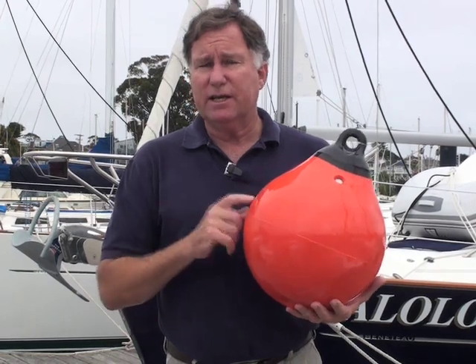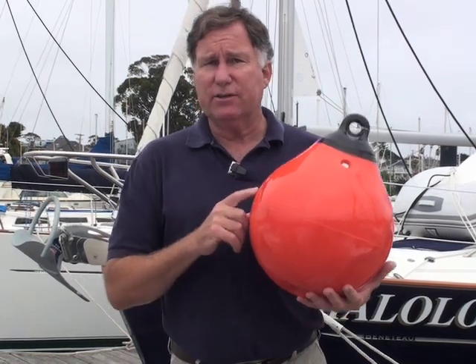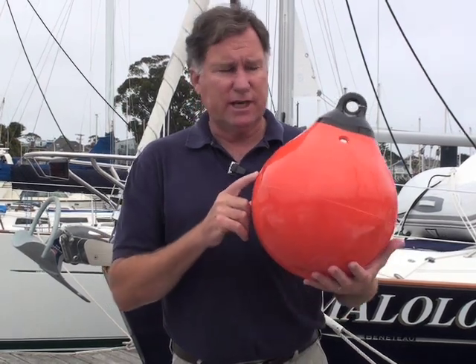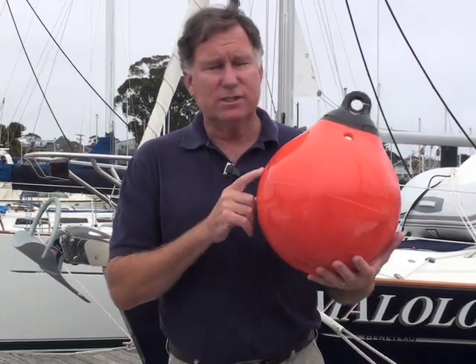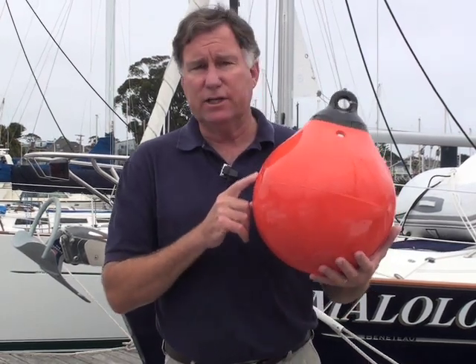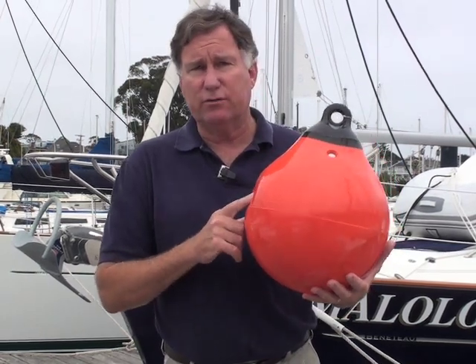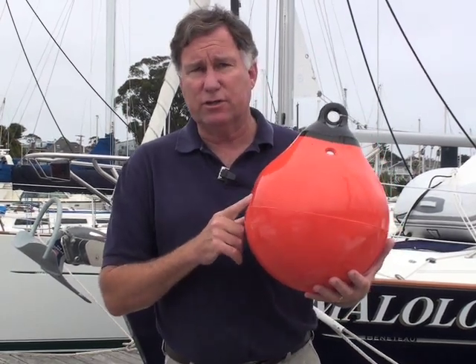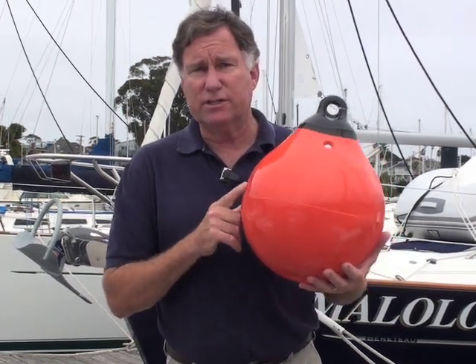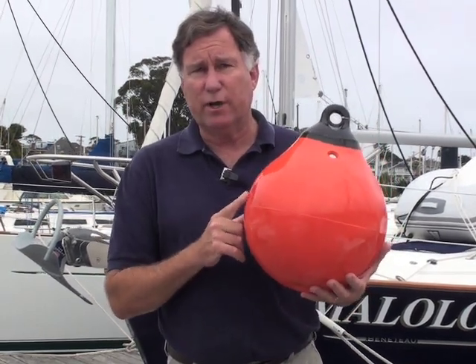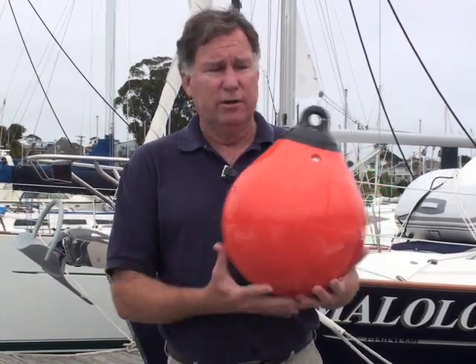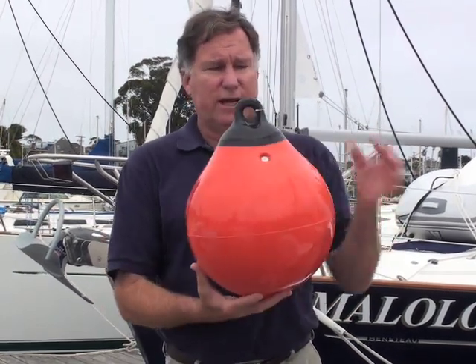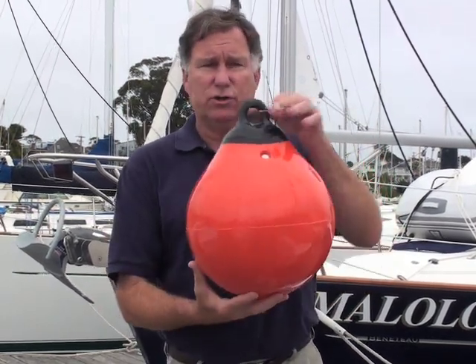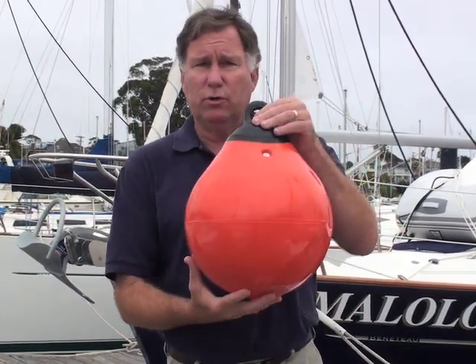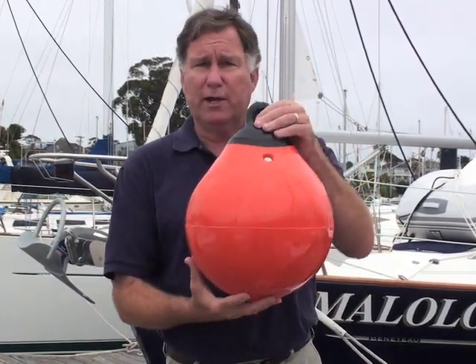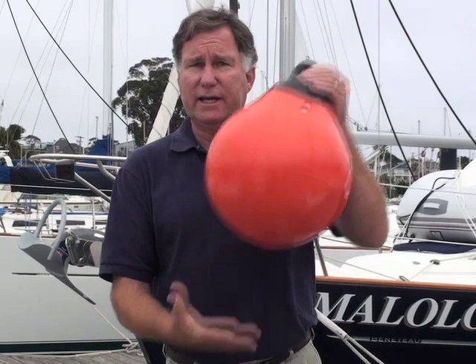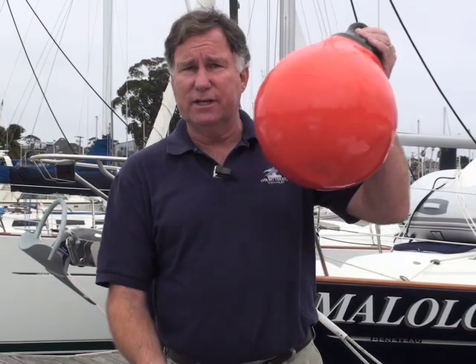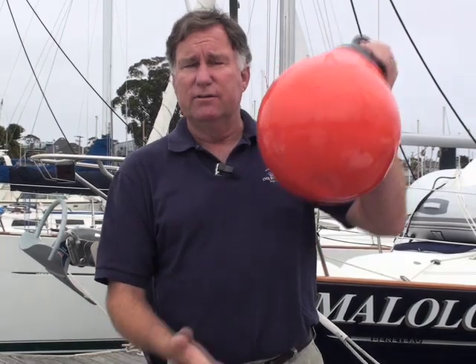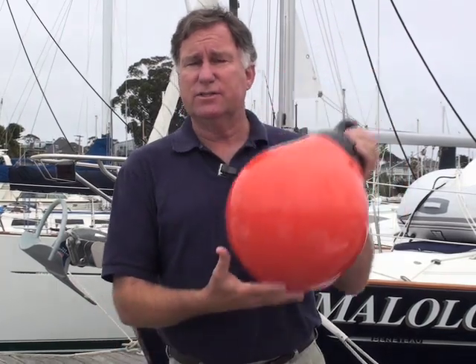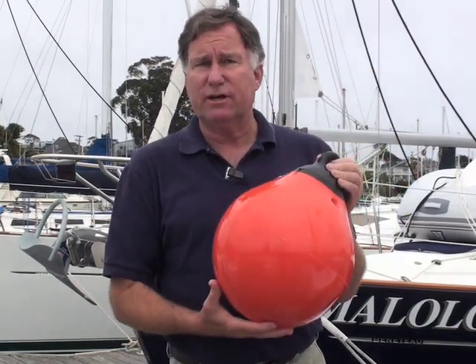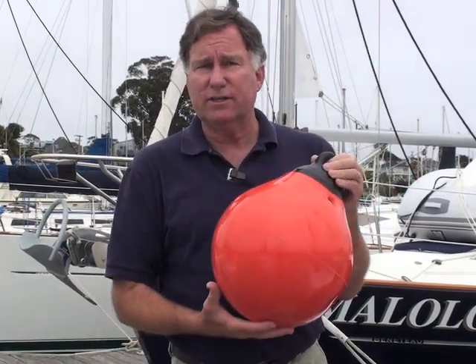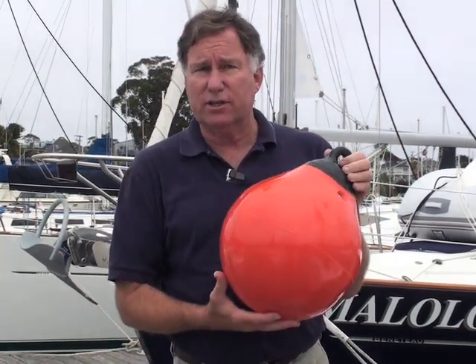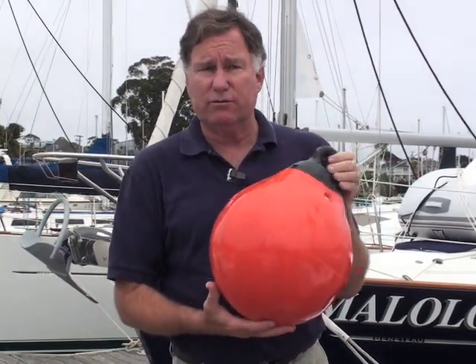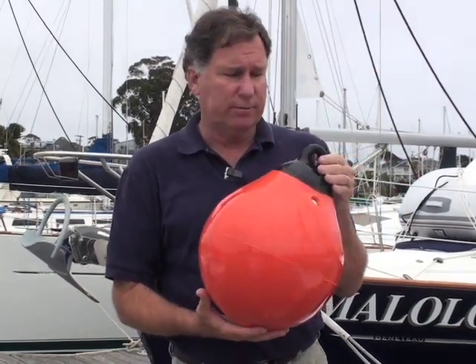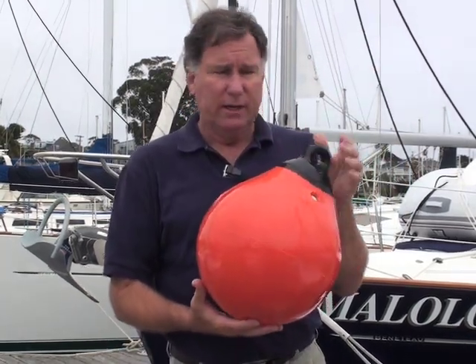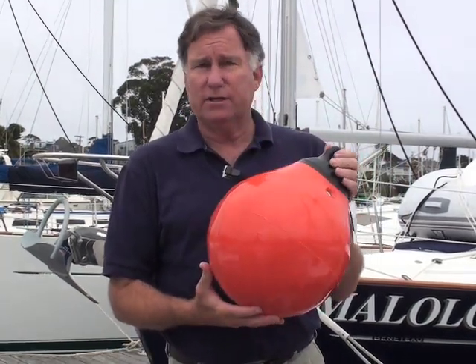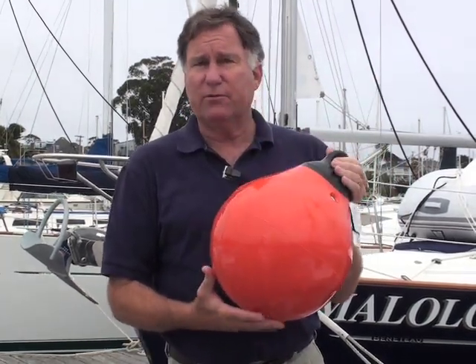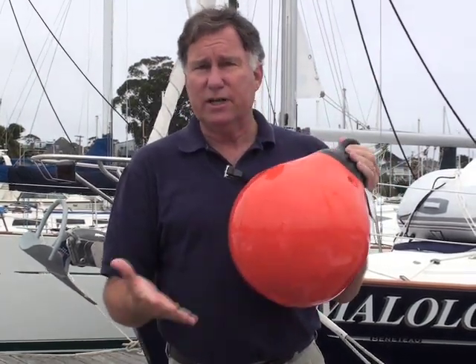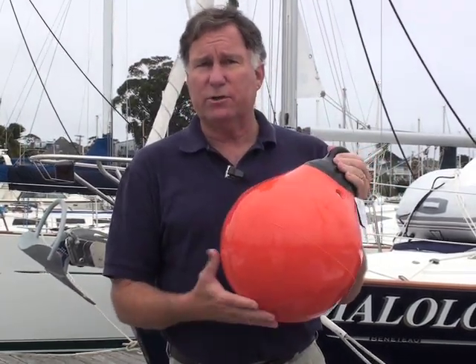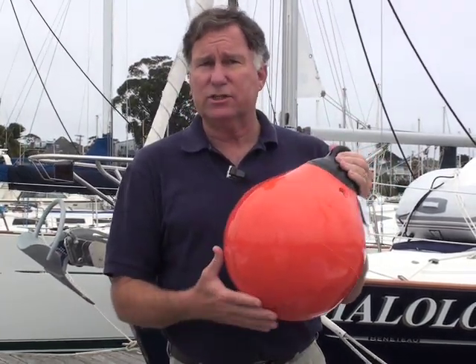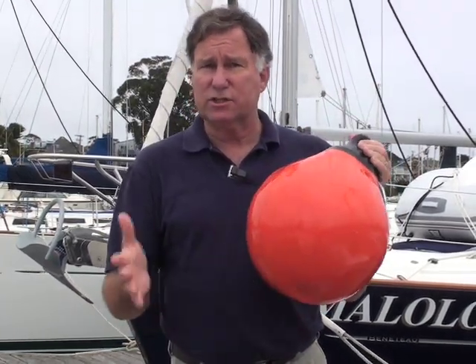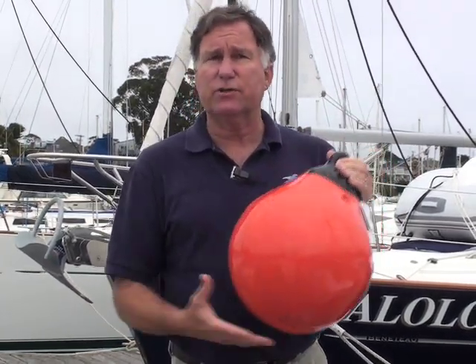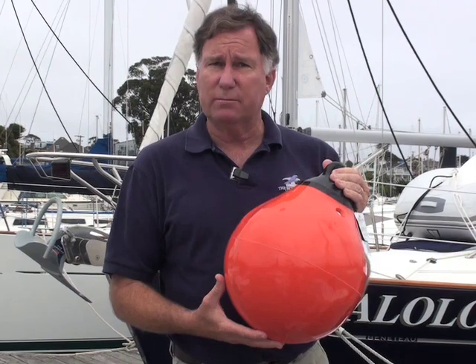There is also a cylindrical version of this with two molded black ends. This is the Tough End cylindrical fender, and it provides equal protection — just a different shape.